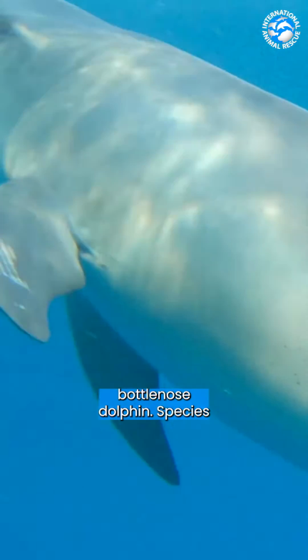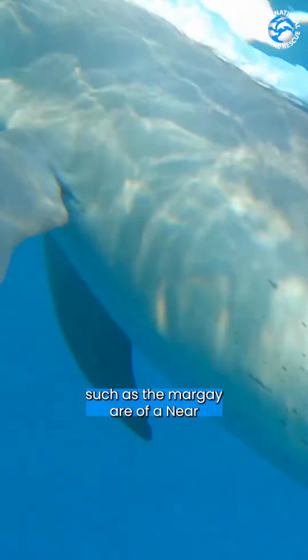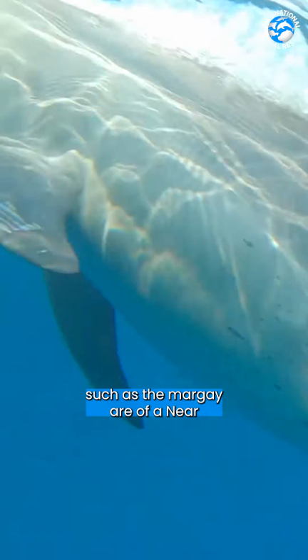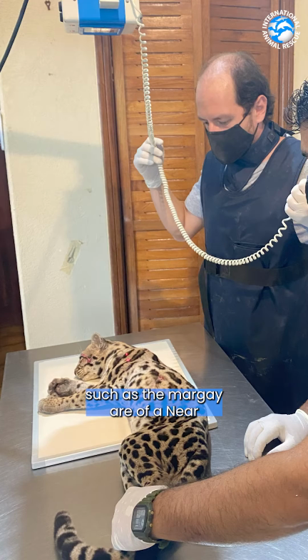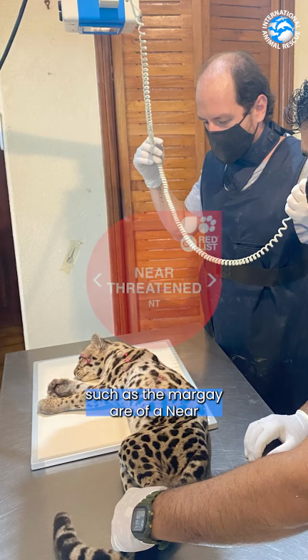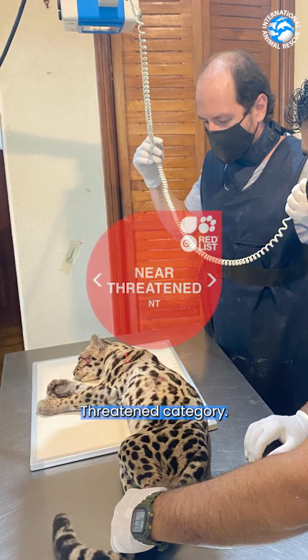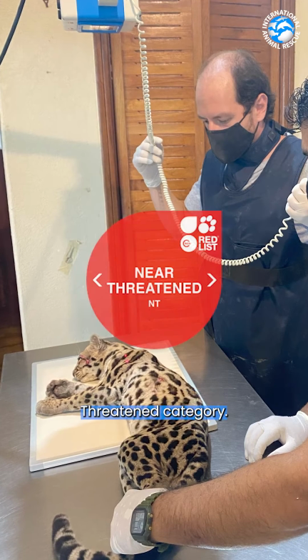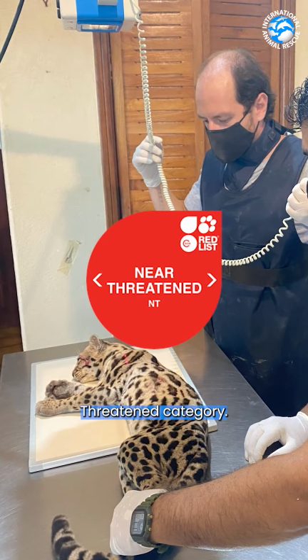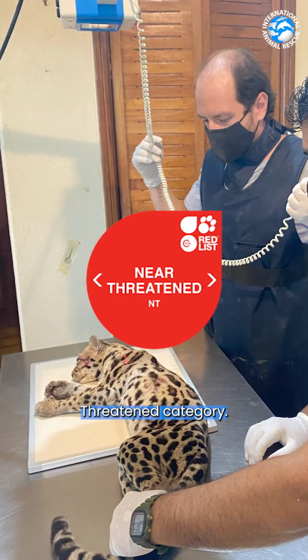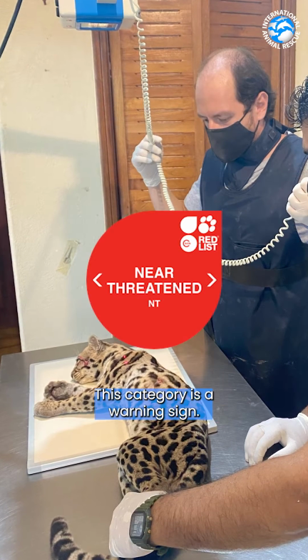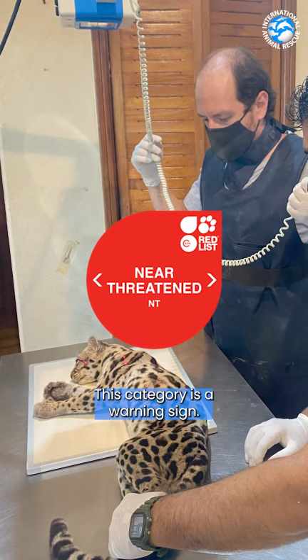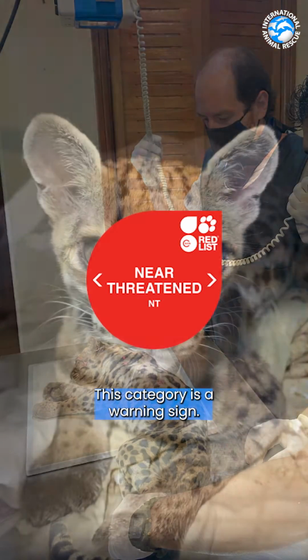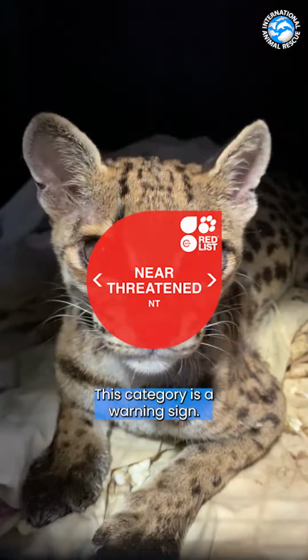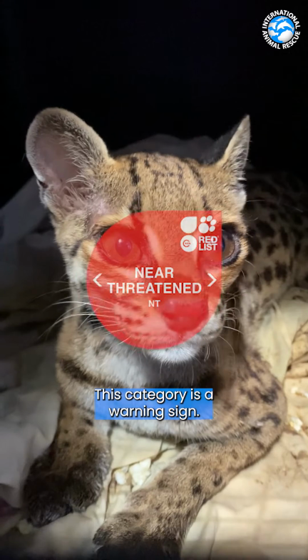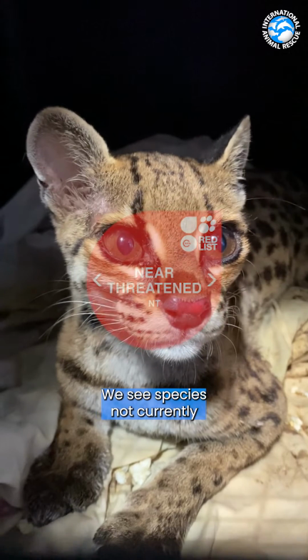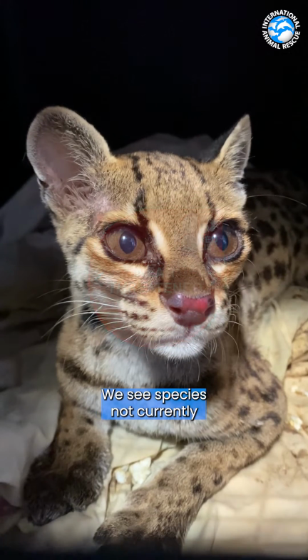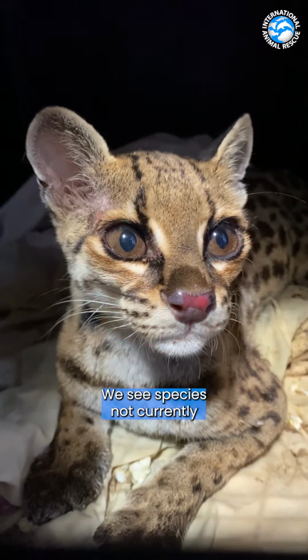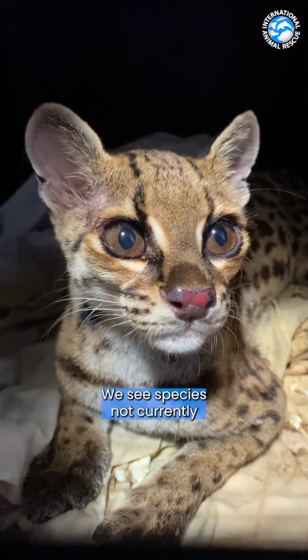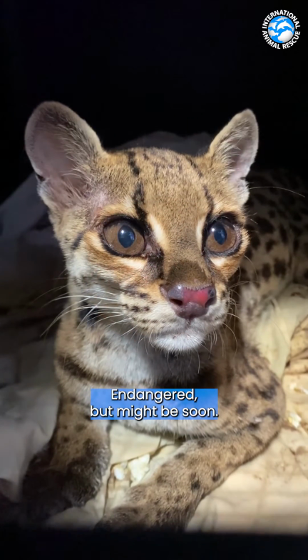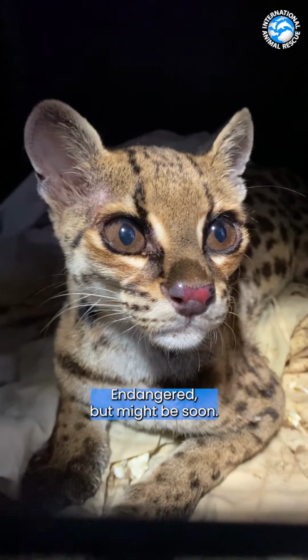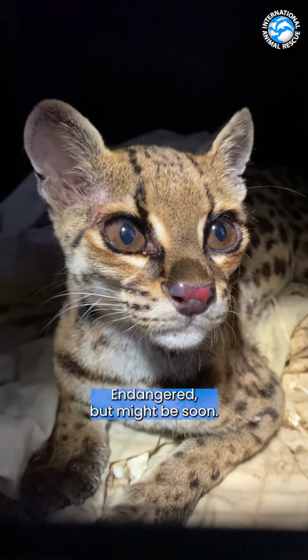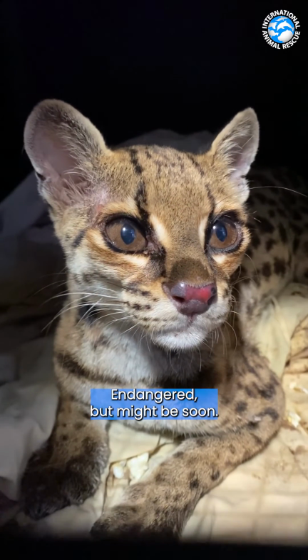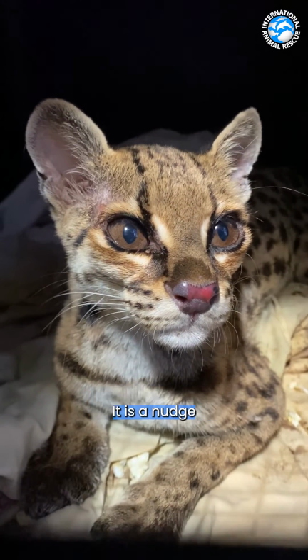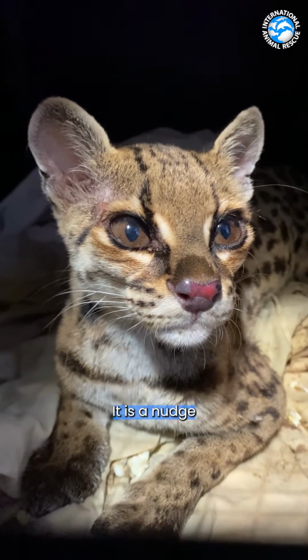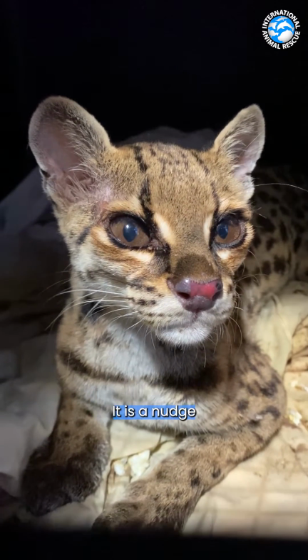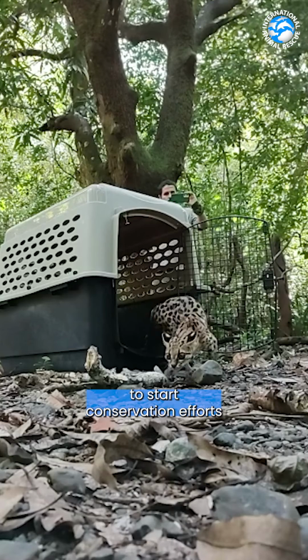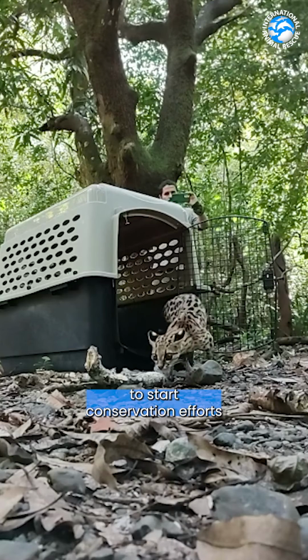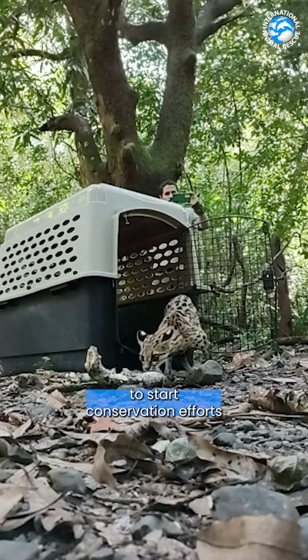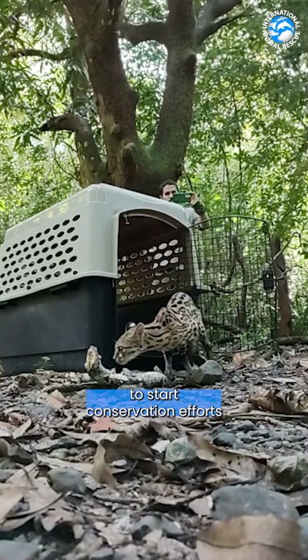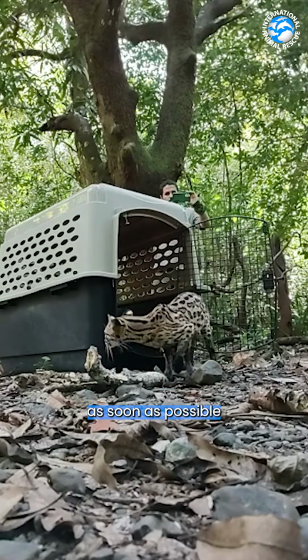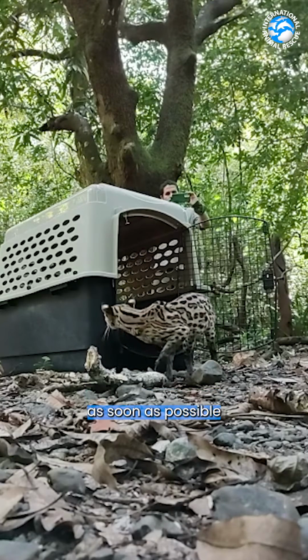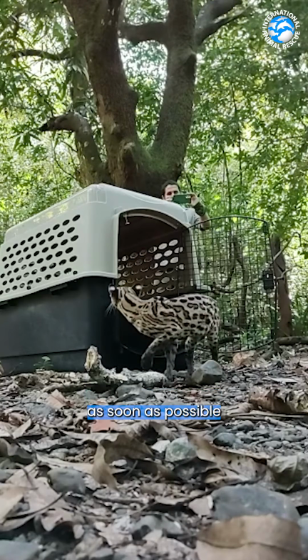Species such as the margay are in the near threatened category. This category is a warning sign — we see species not currently endangered but might be soon. It is a nudge to start conservation efforts as soon as possible.